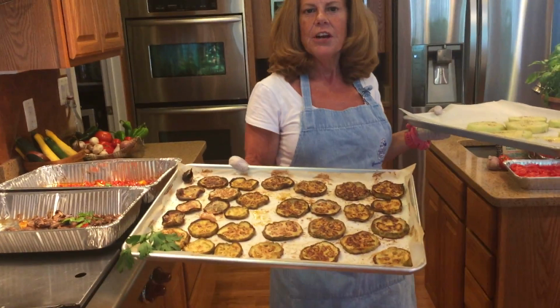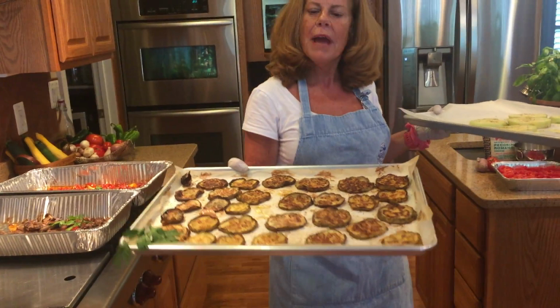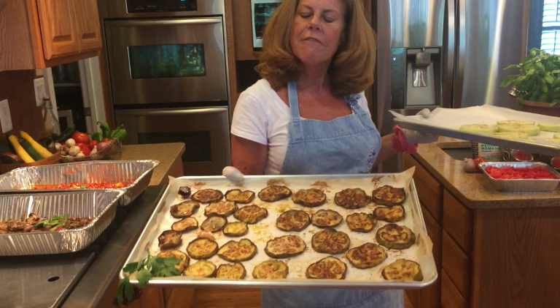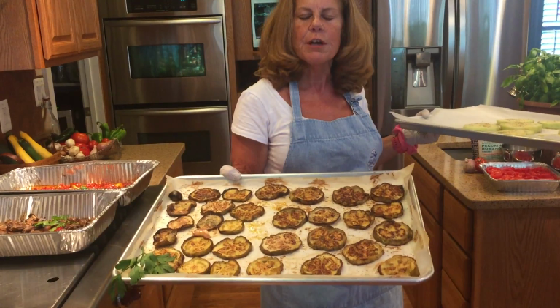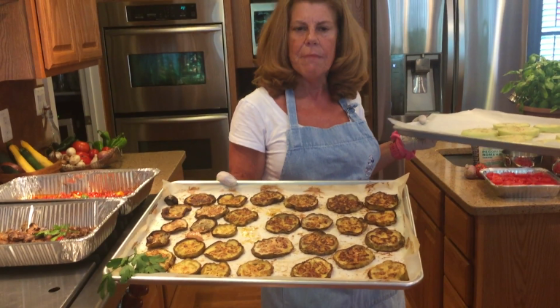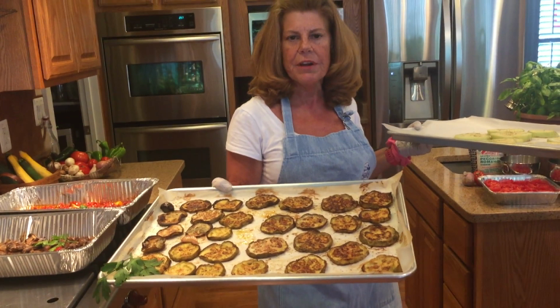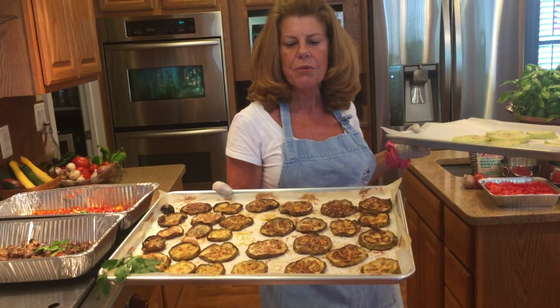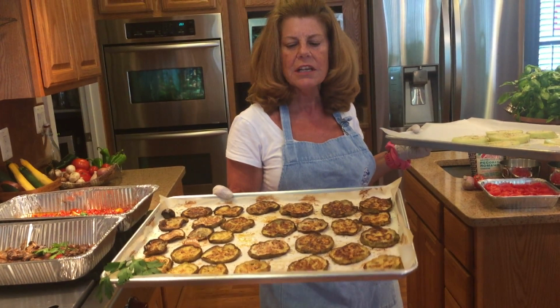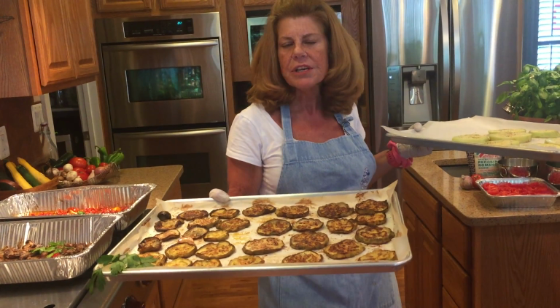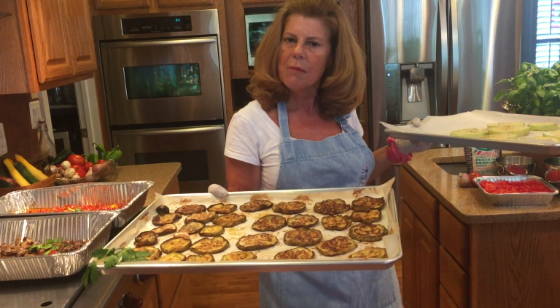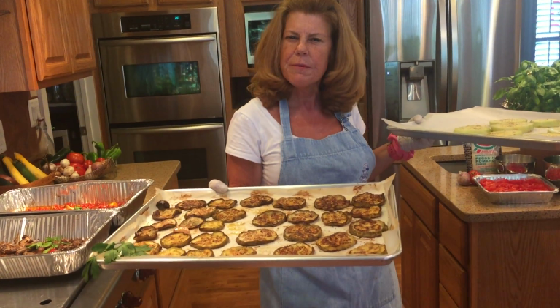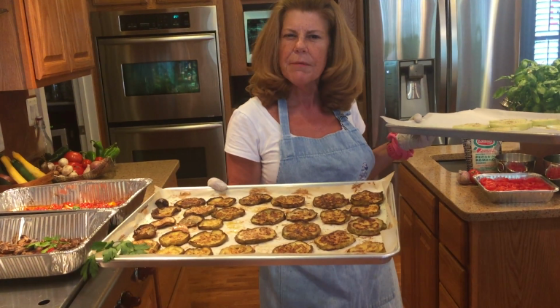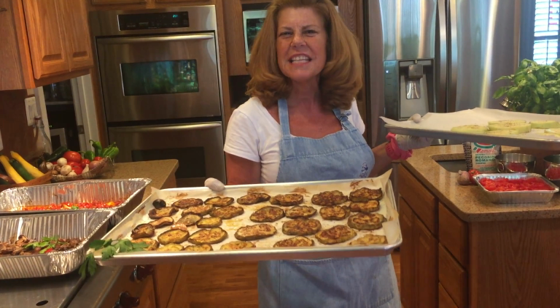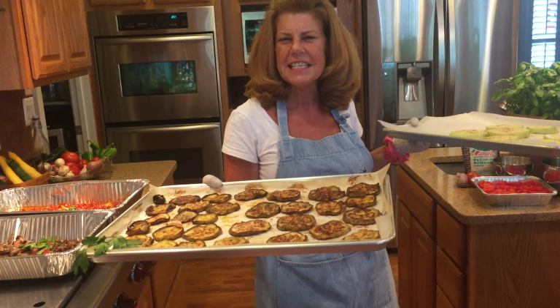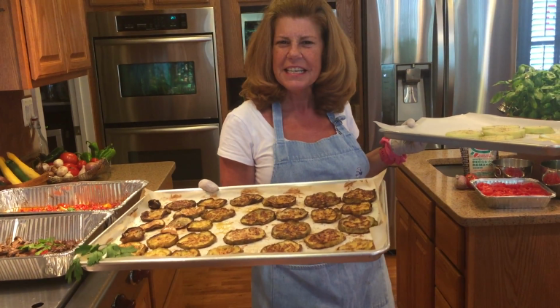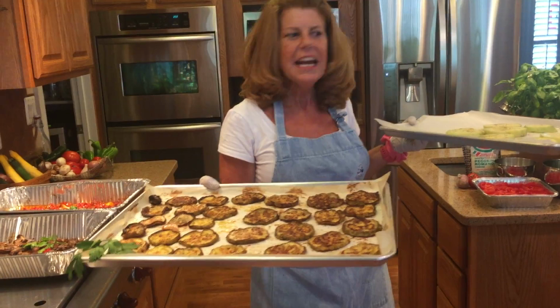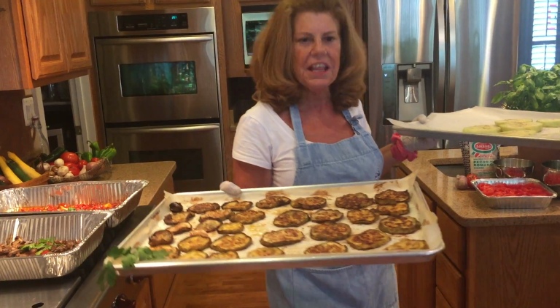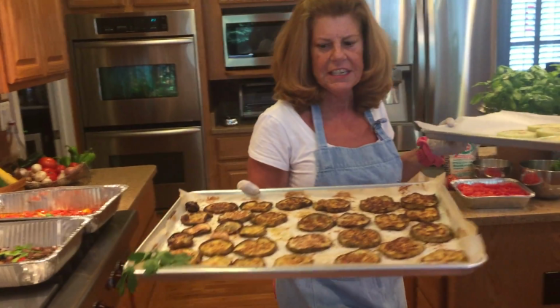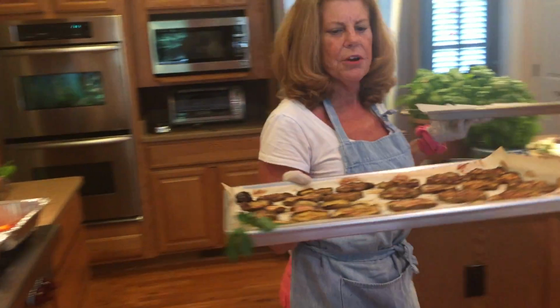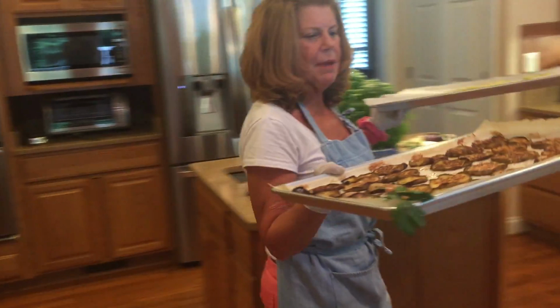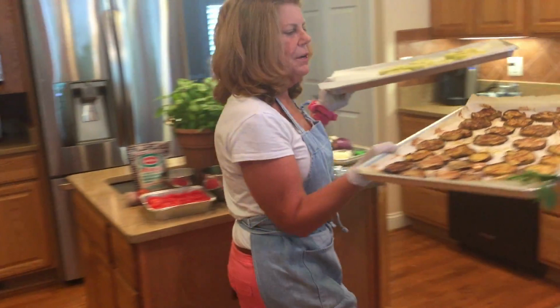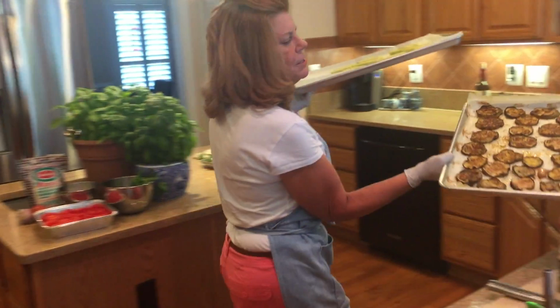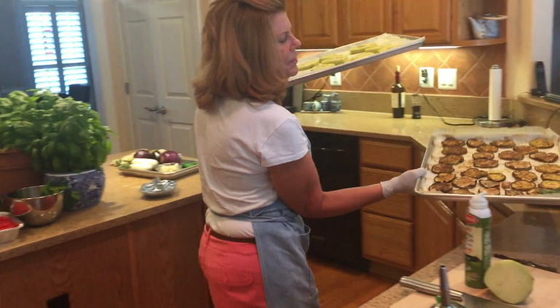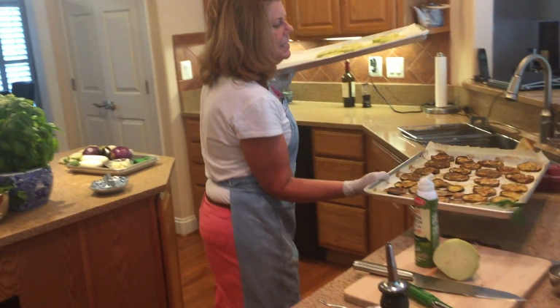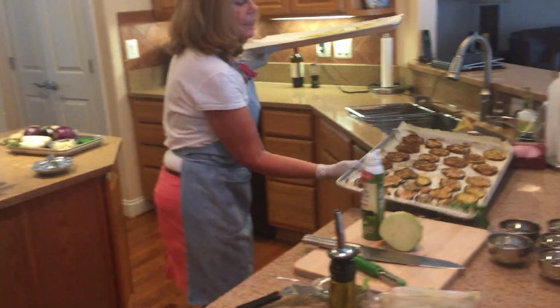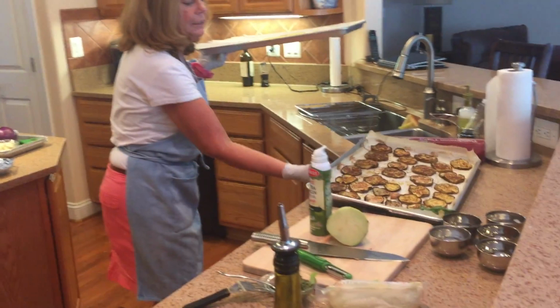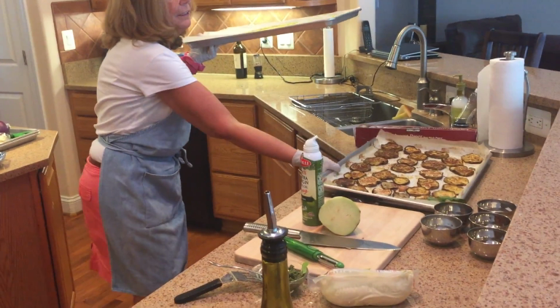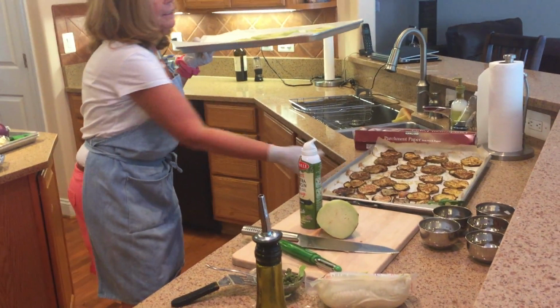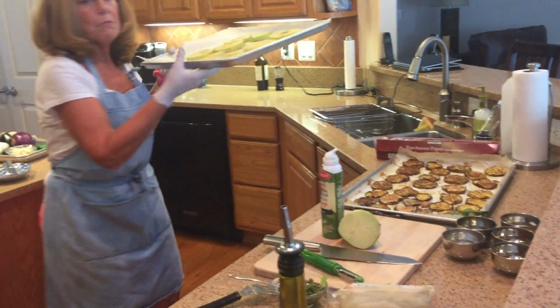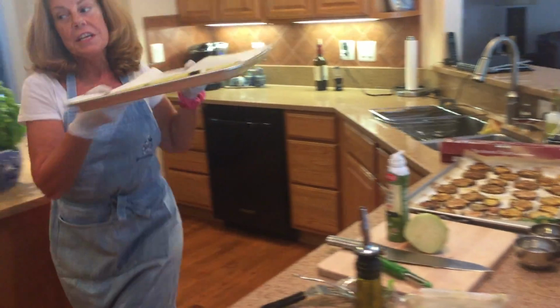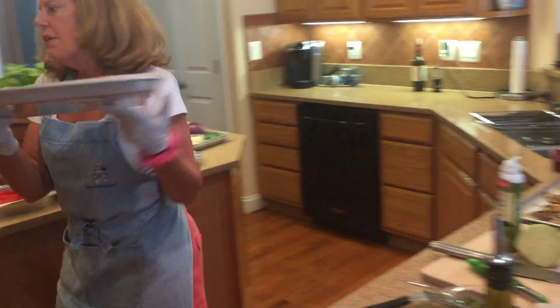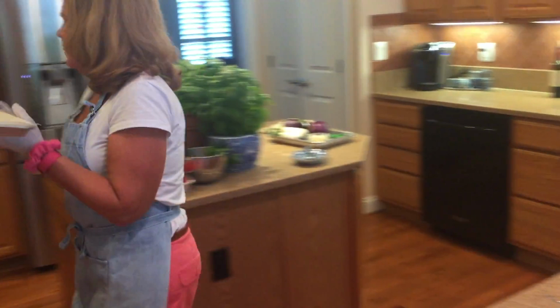You may have to flip them halfway through the process. I always do them on parchment paper because they tend to stick and nothing sticks on parchment paper. So we'll put these in the oven.